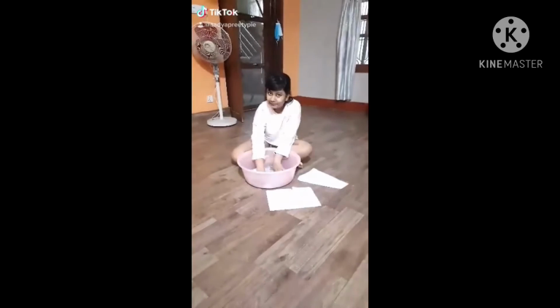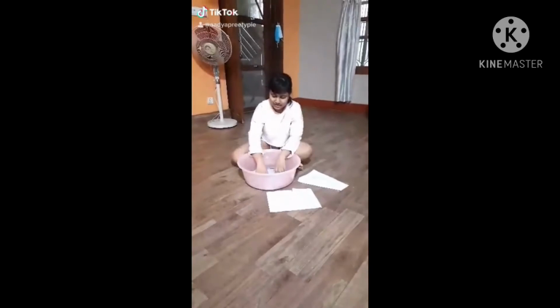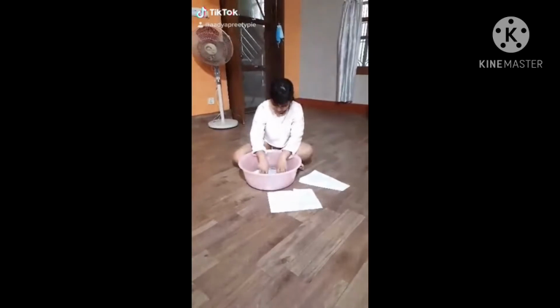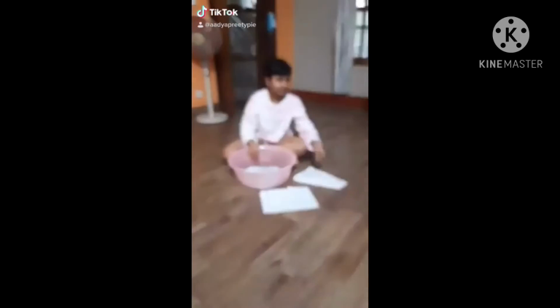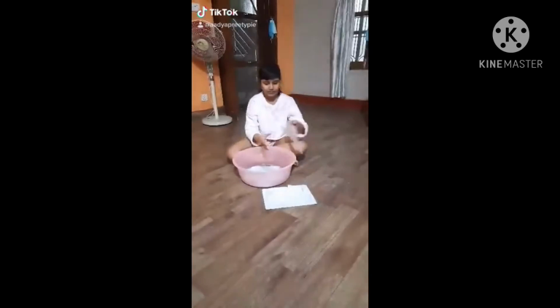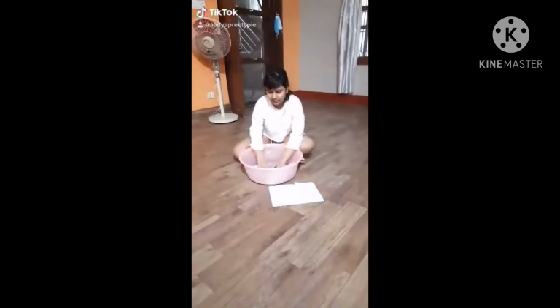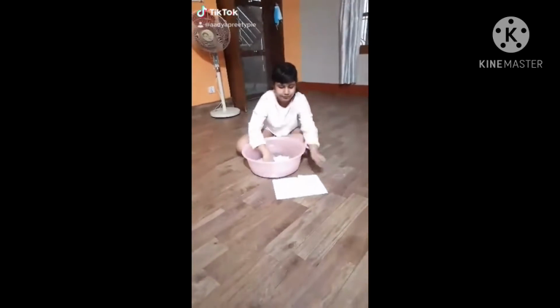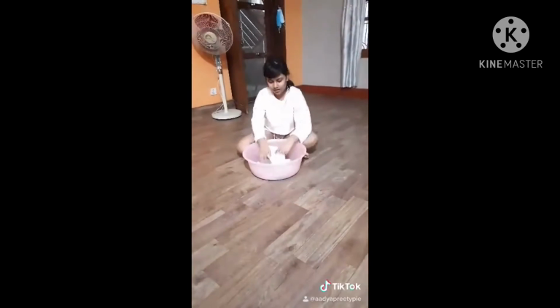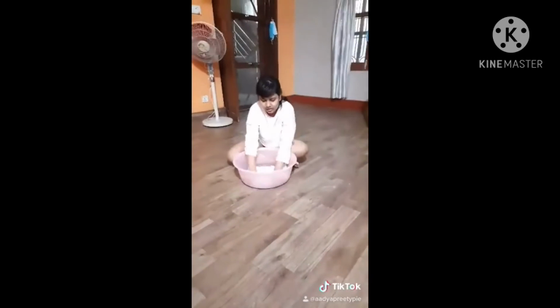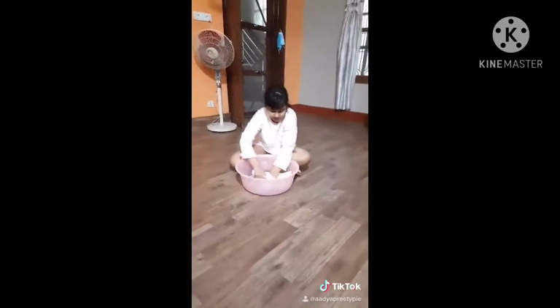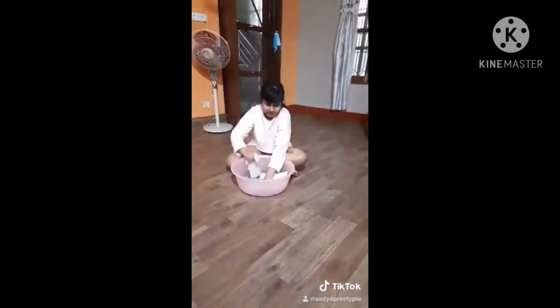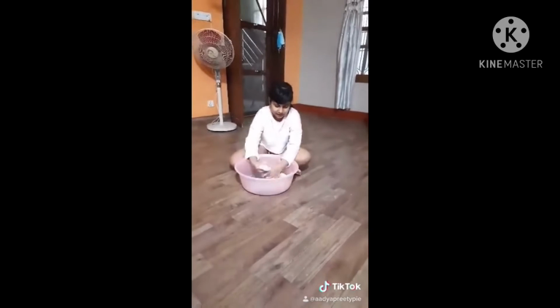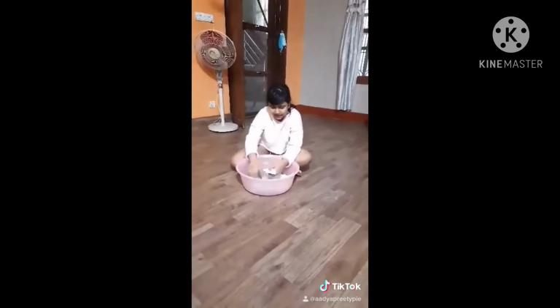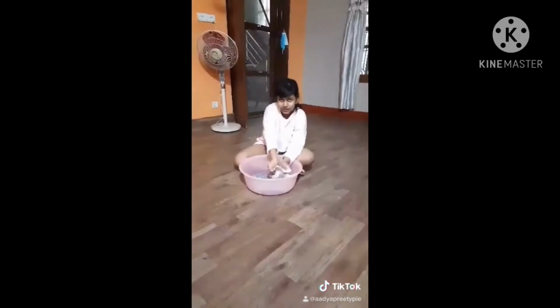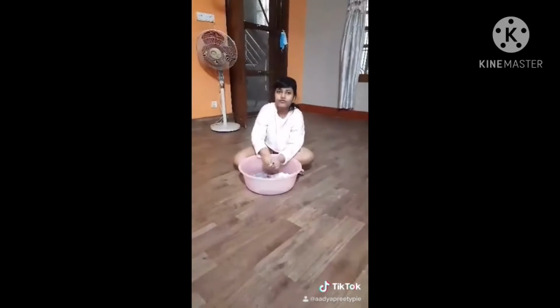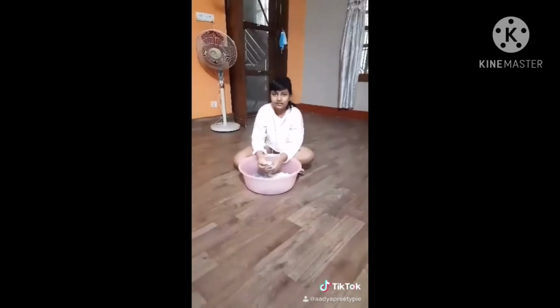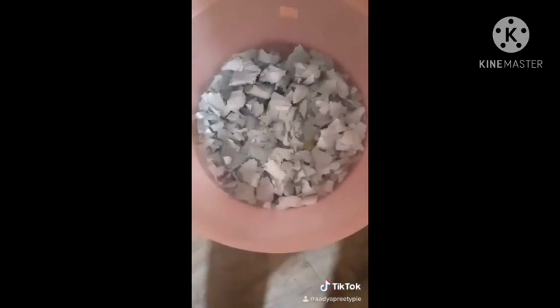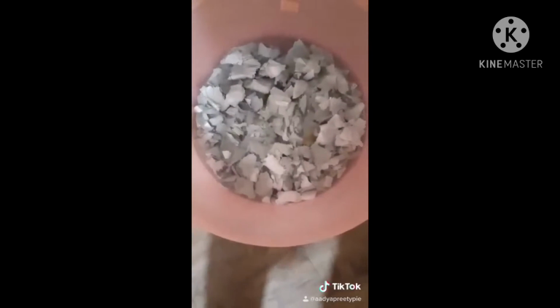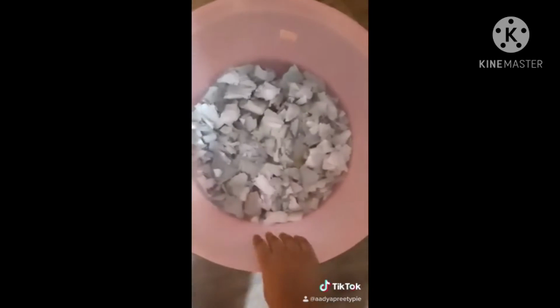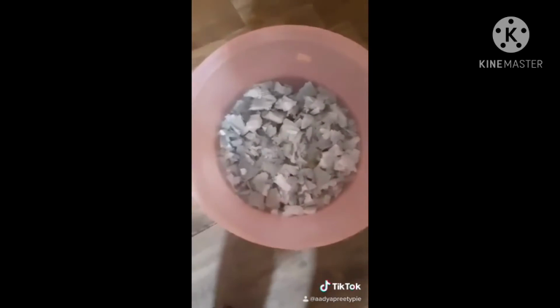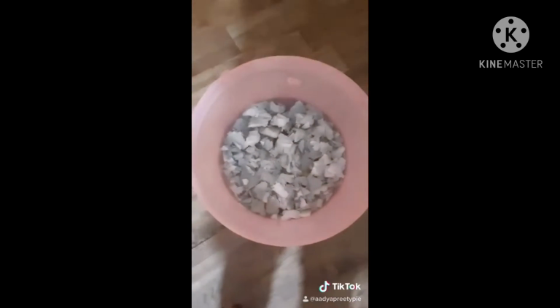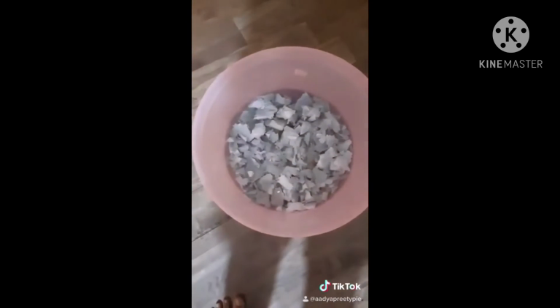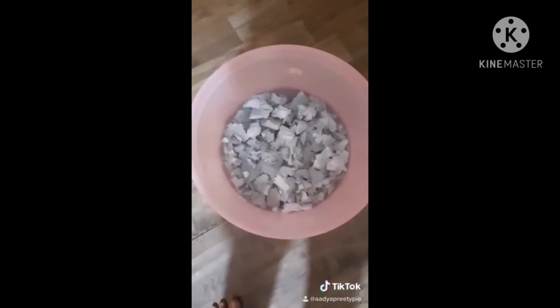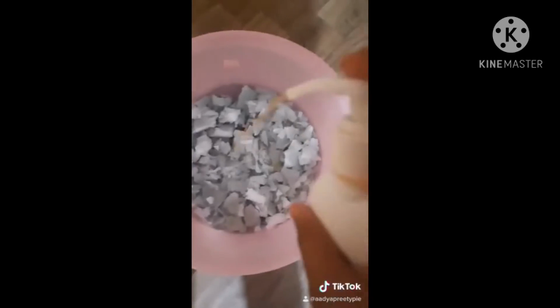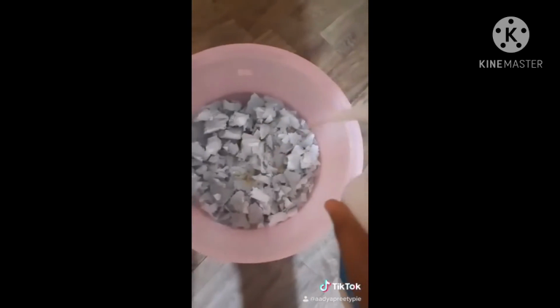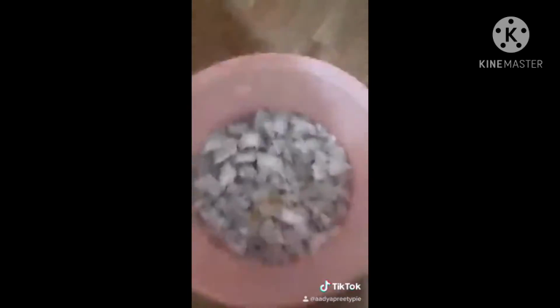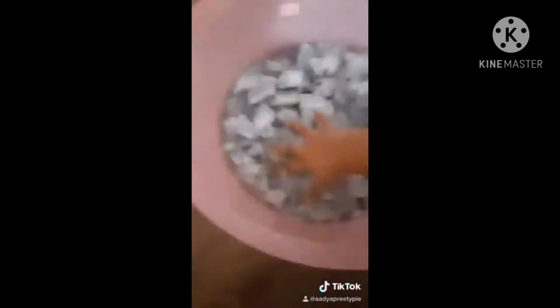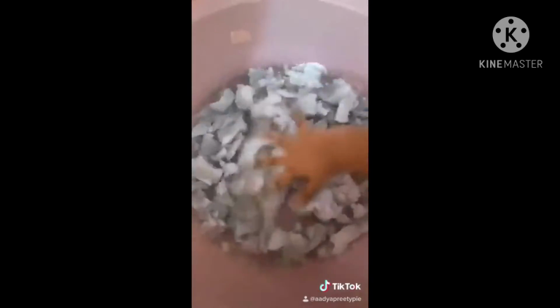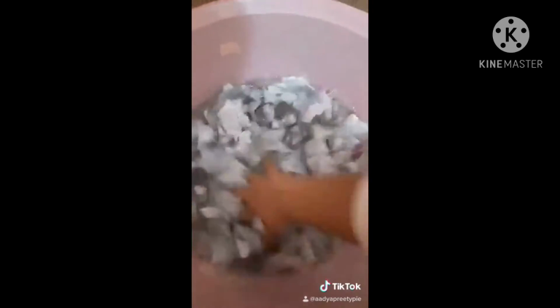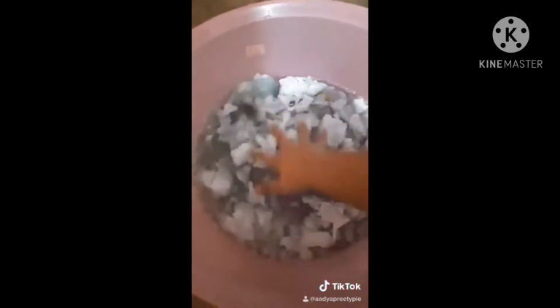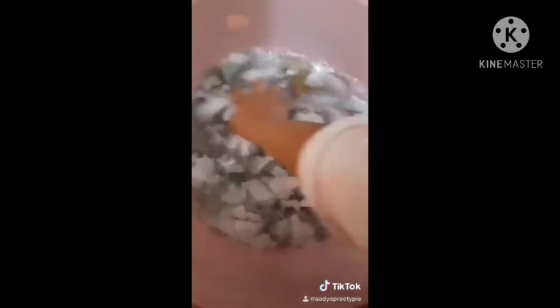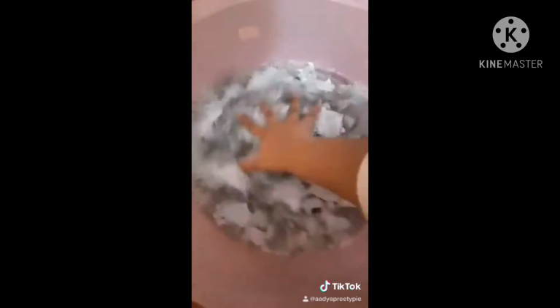I am doing a project — I am recycling paper. The first step is shredding the paper and putting it in water to soak for about 10 minutes to increase its lifetime.